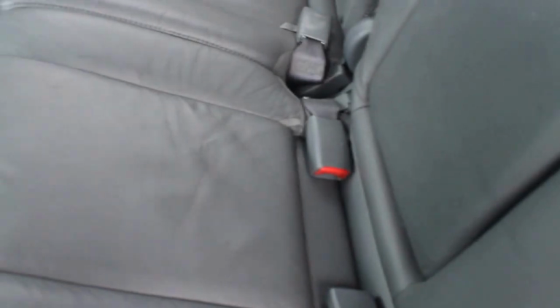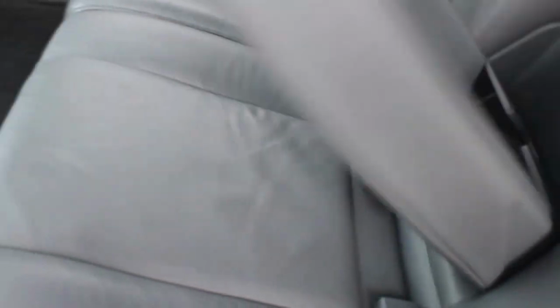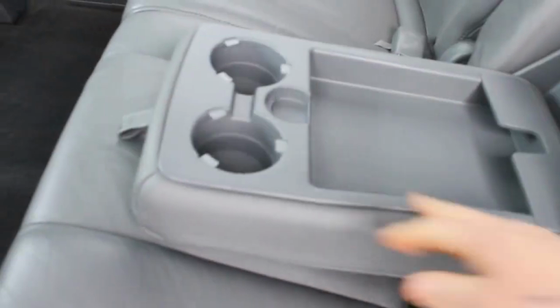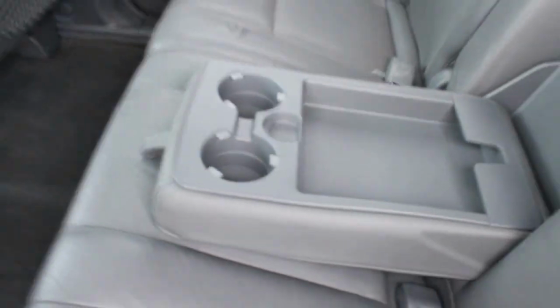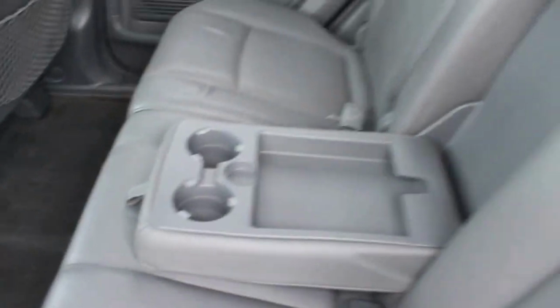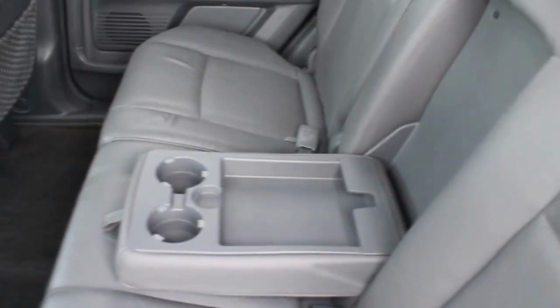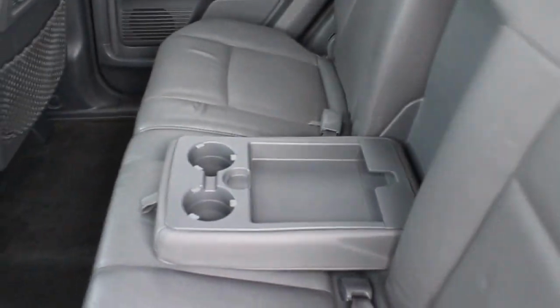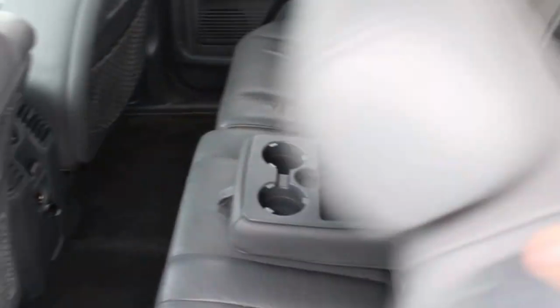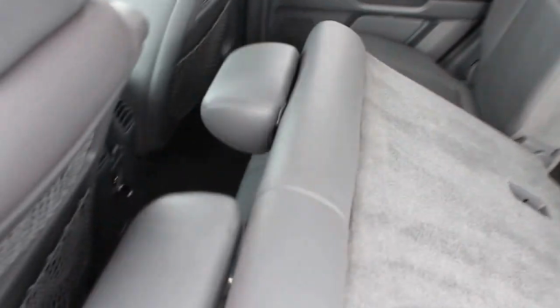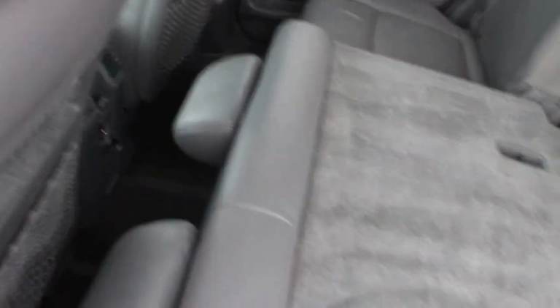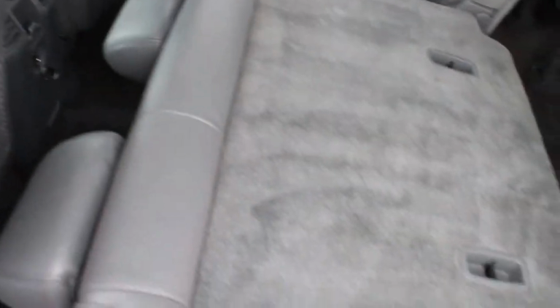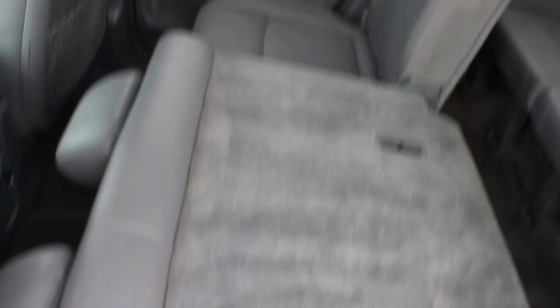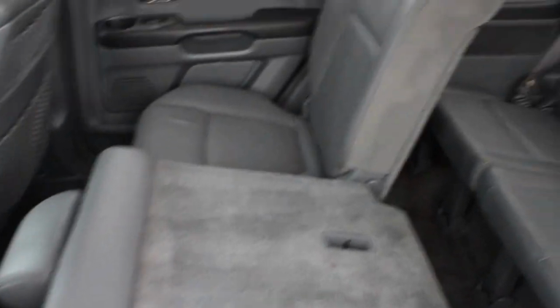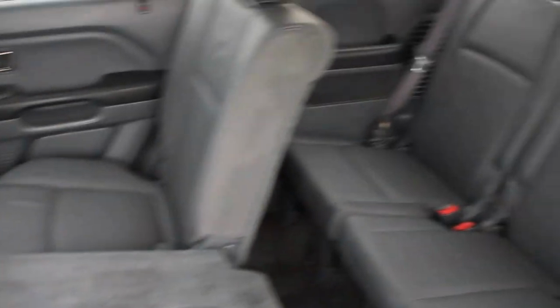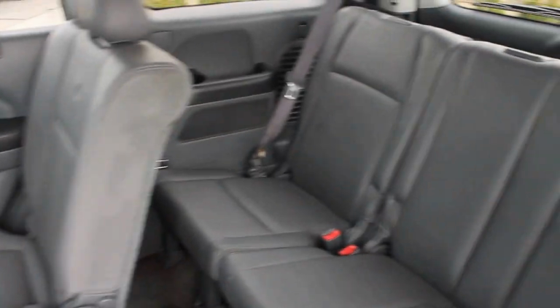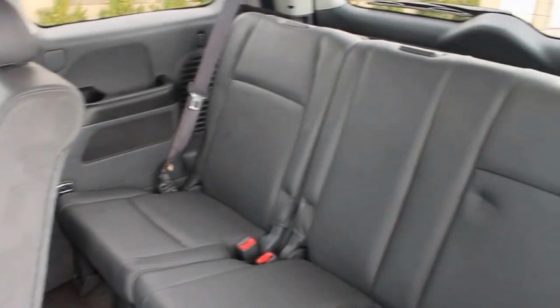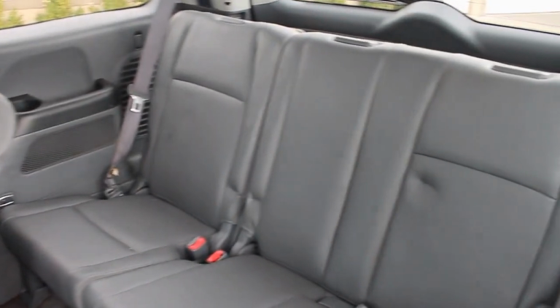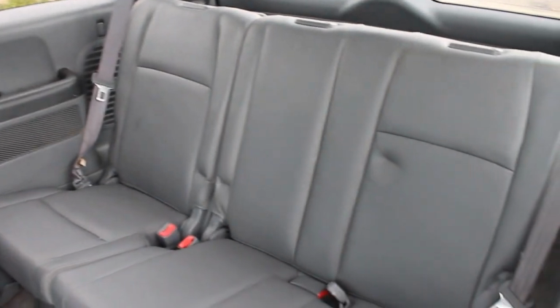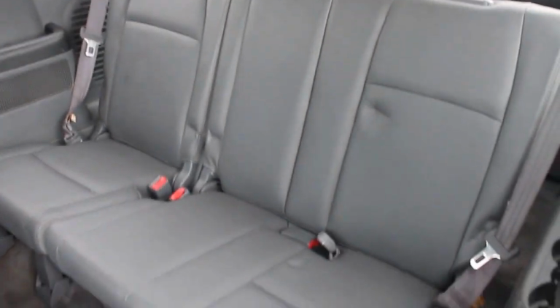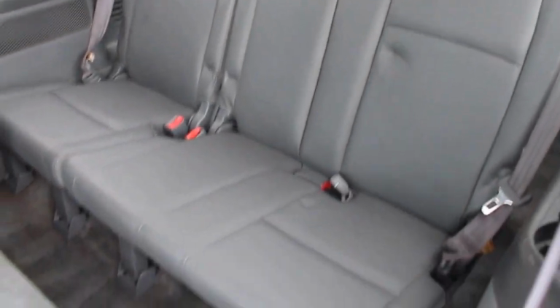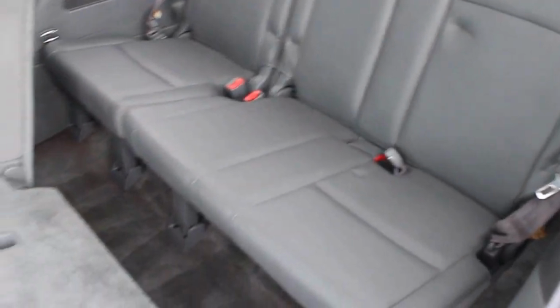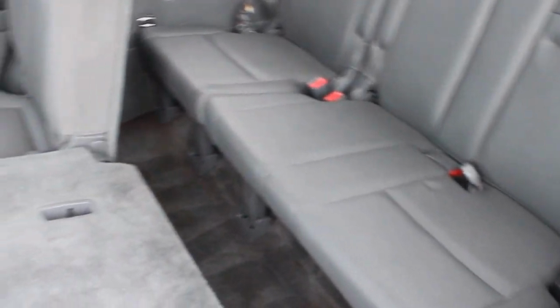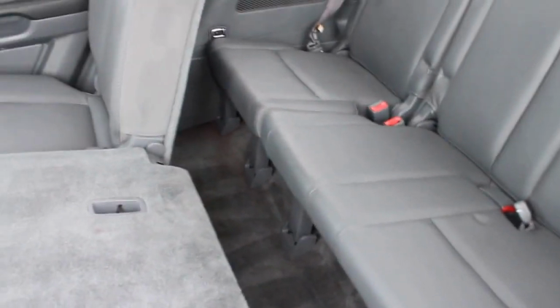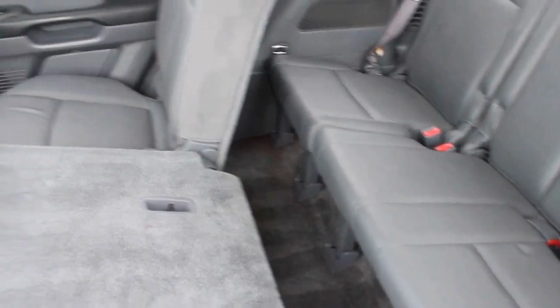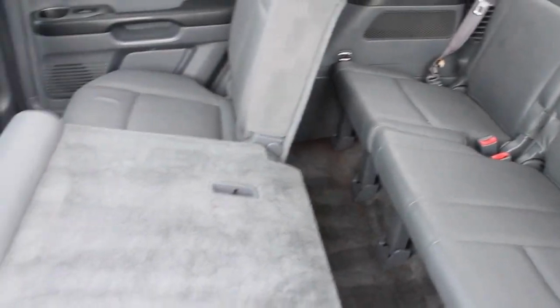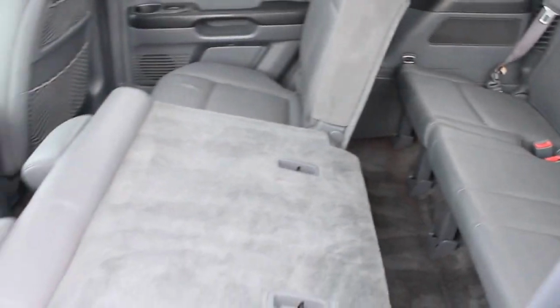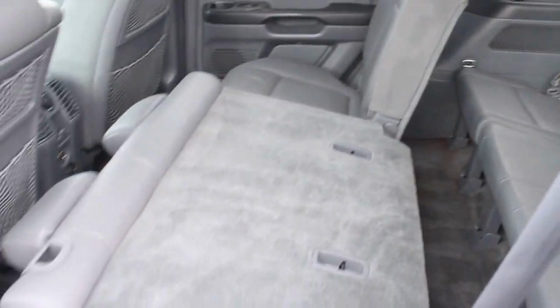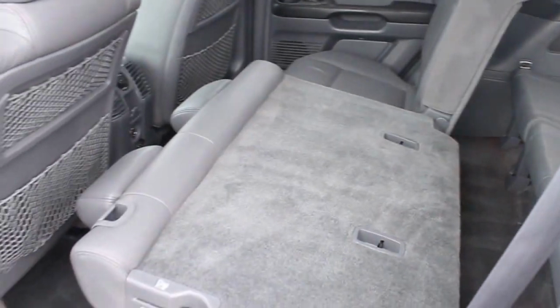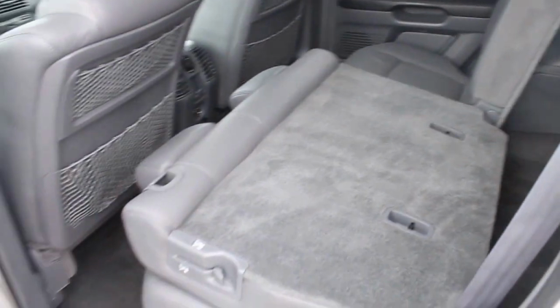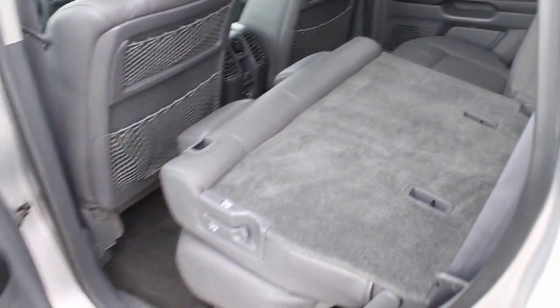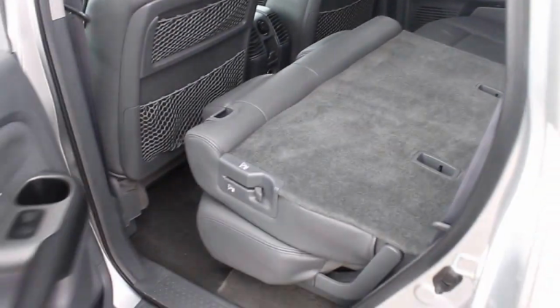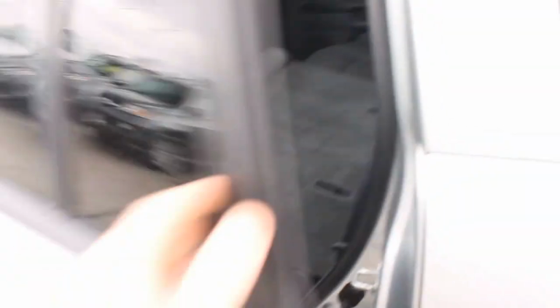There is seating for eight in this Pilot. The center seats fold down, and there are three seat belts on the third row. That row also folds down very nicely, creating some nice cargo space.